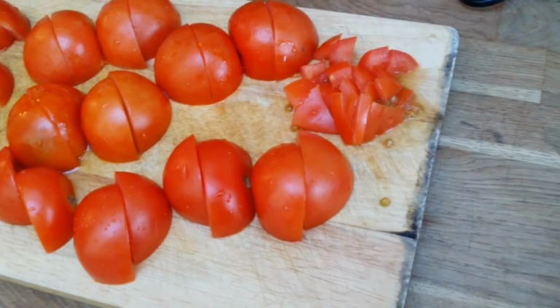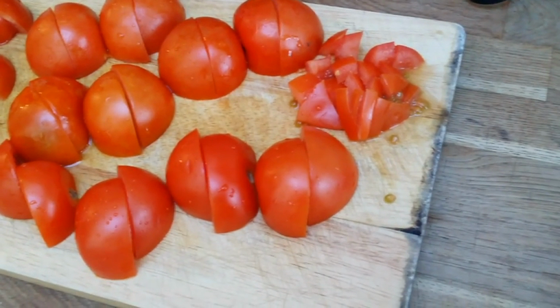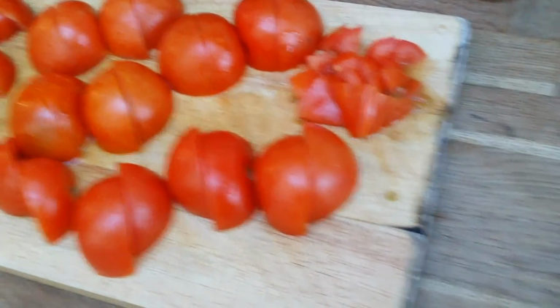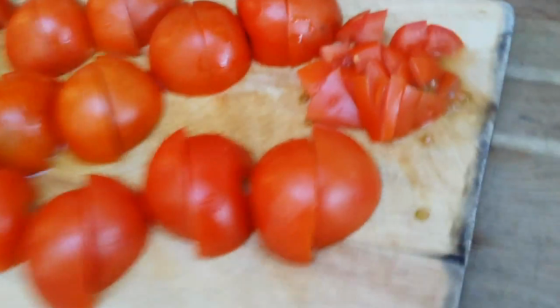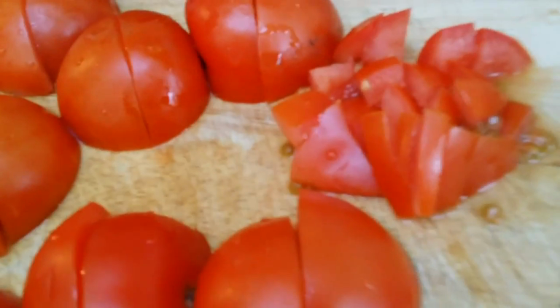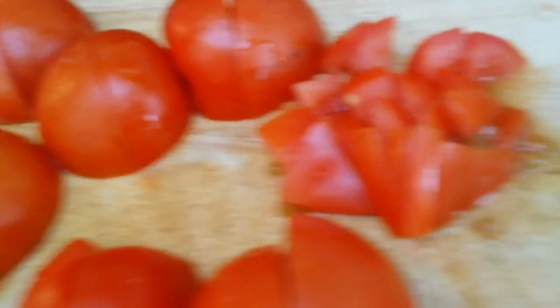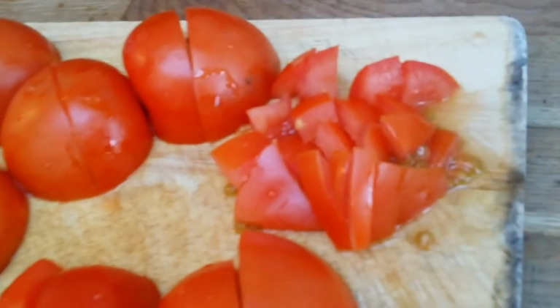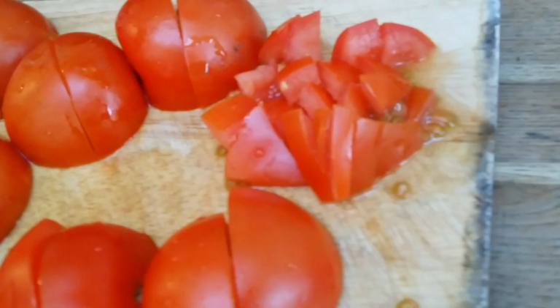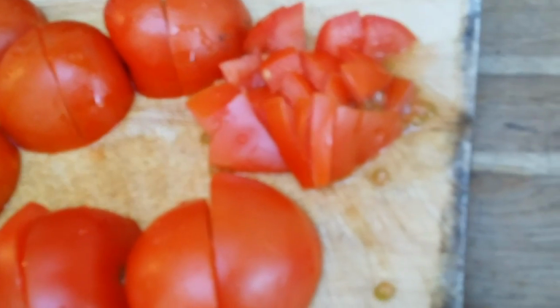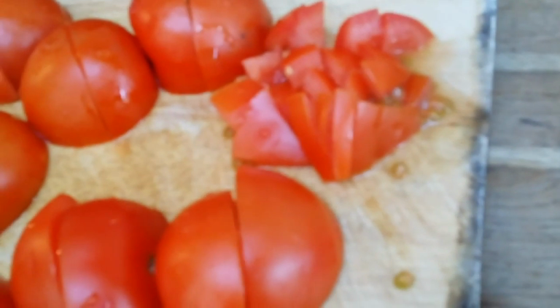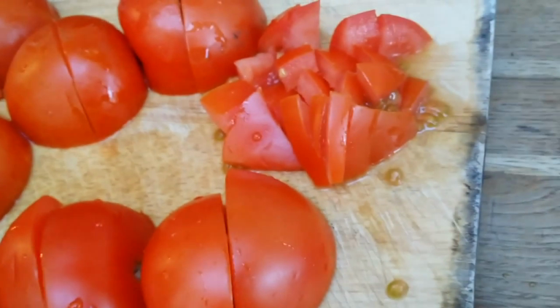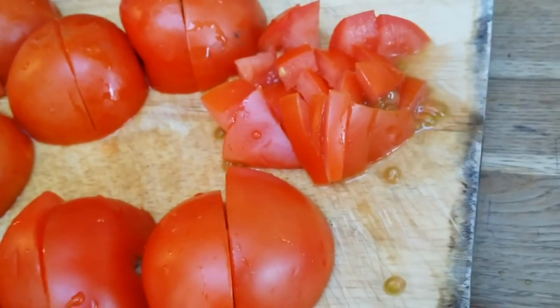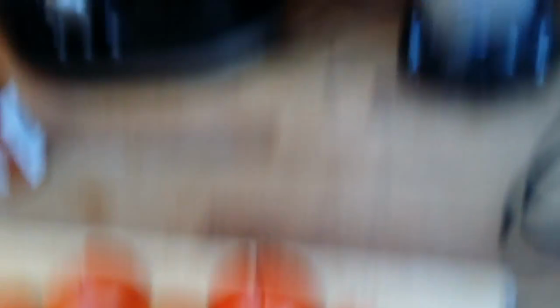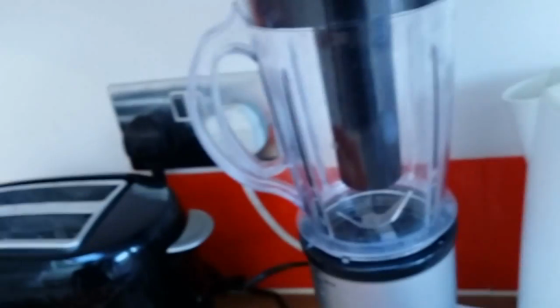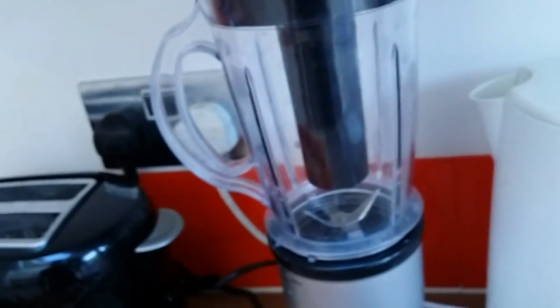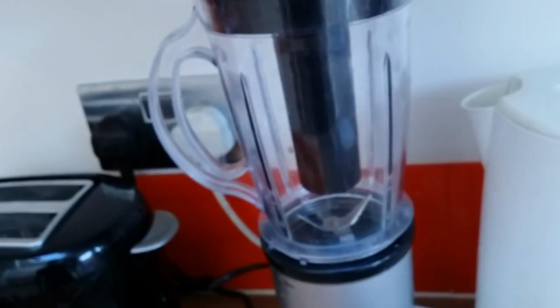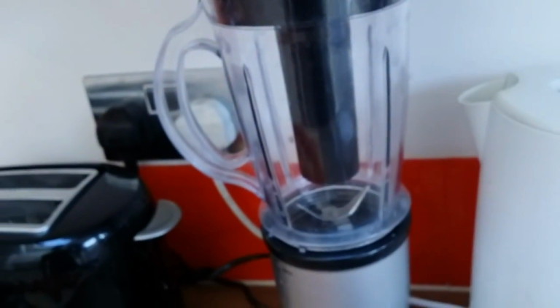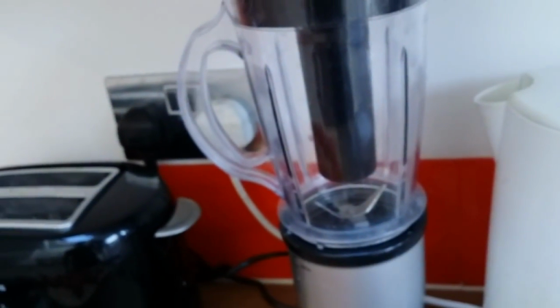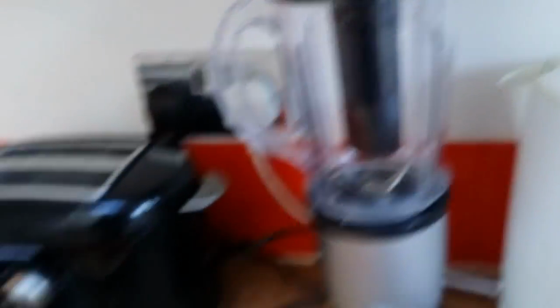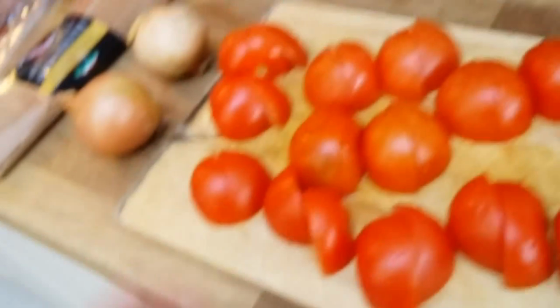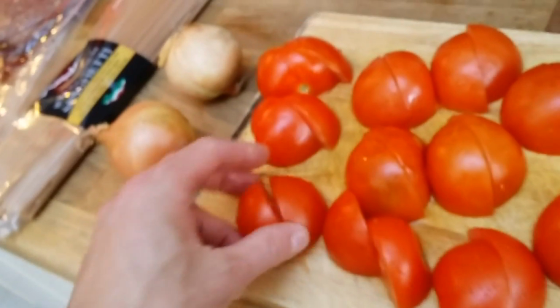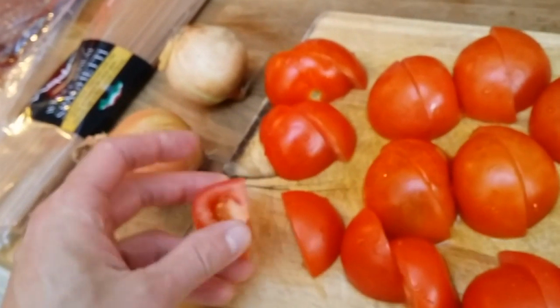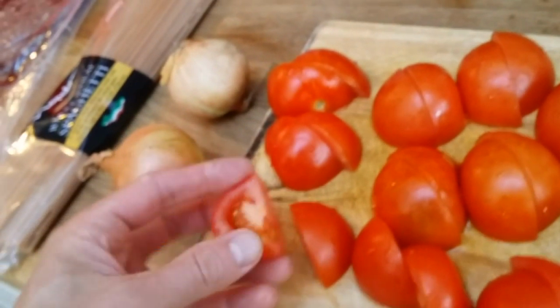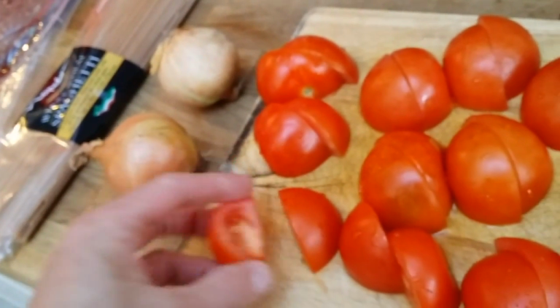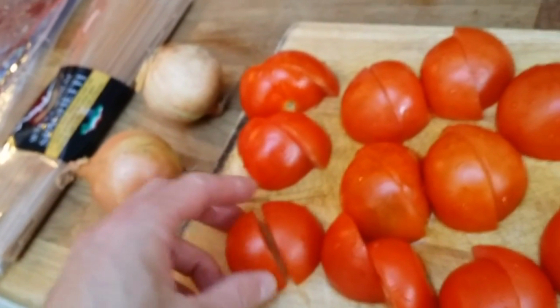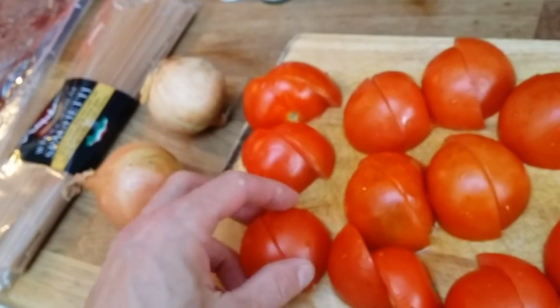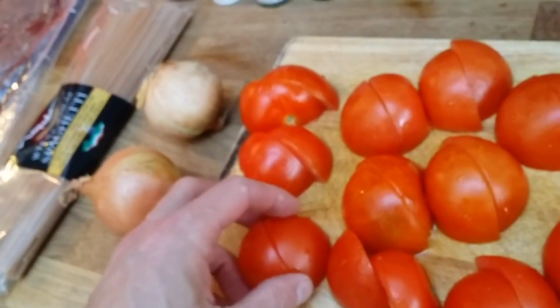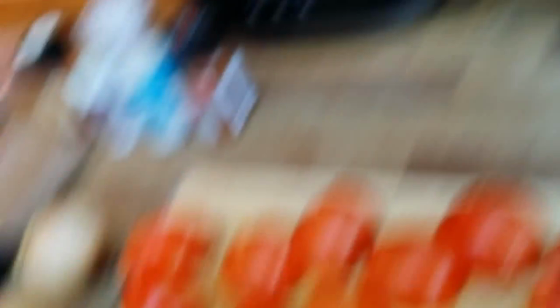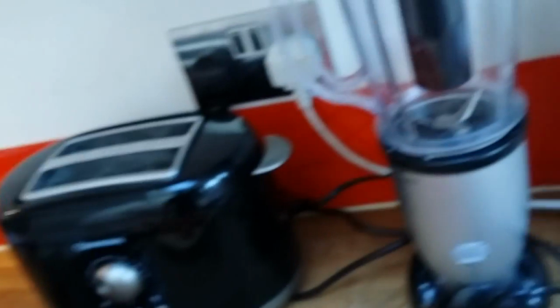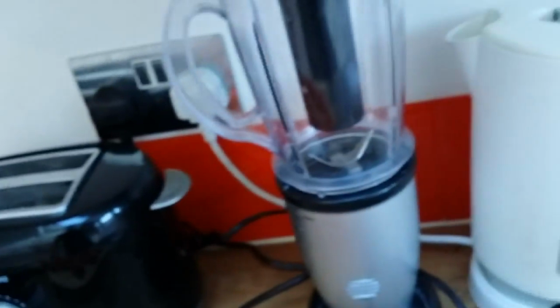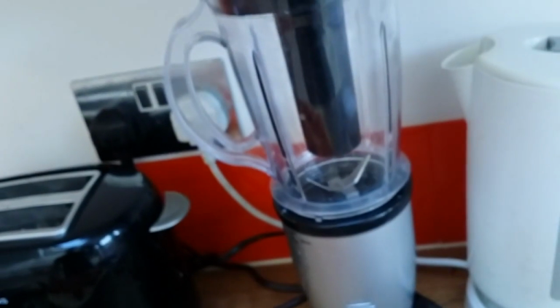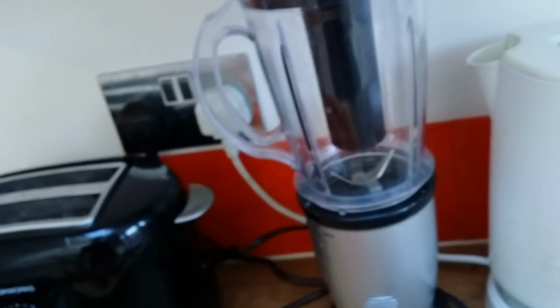Normally I would chop into smaller pieces, but since I have a blender now, I will make the sauce by myself. I chopped into bigger pieces — quicker to cut — and I'm going to blend it all in there.